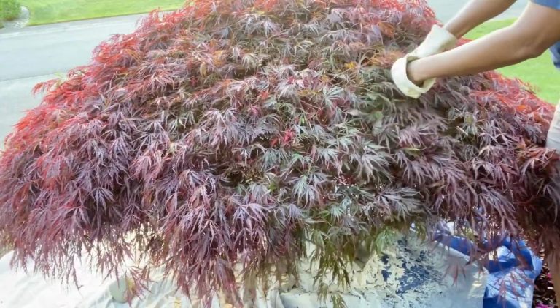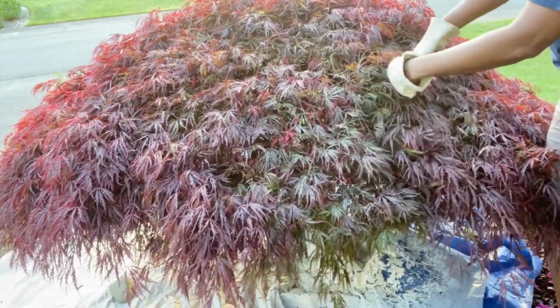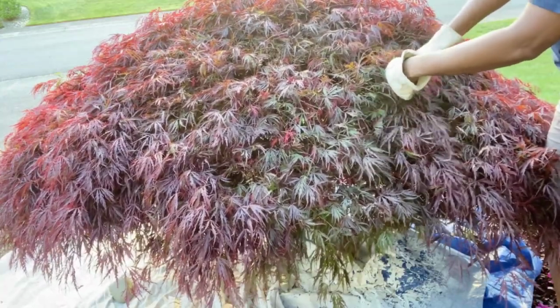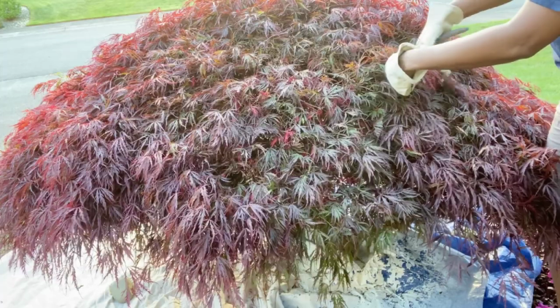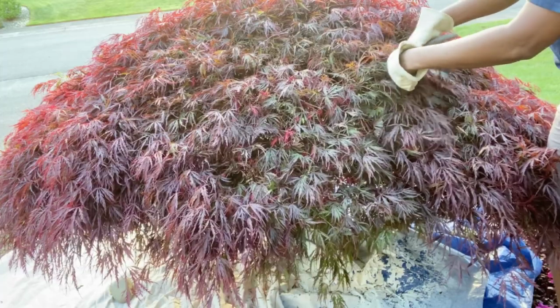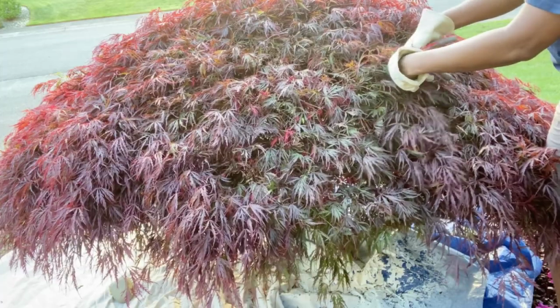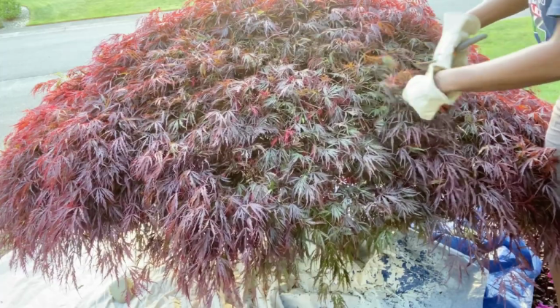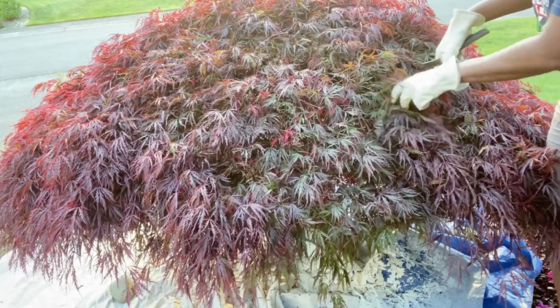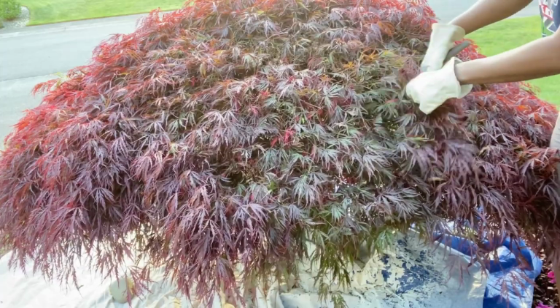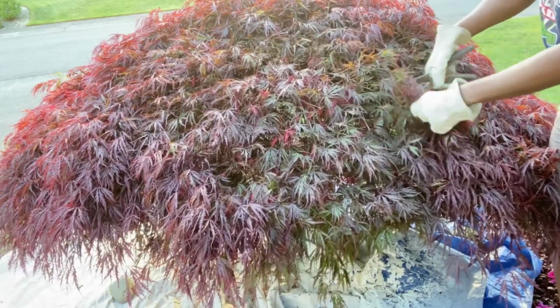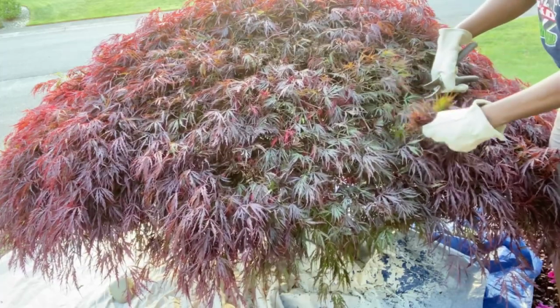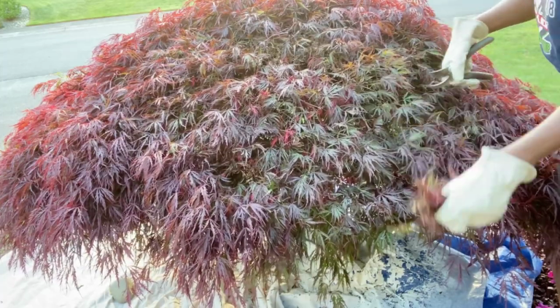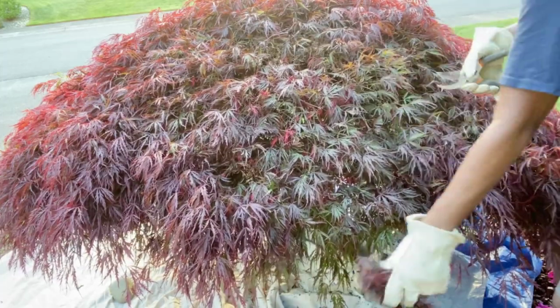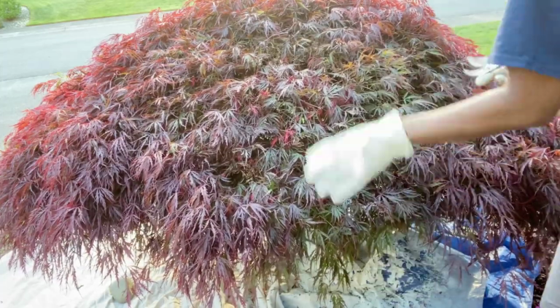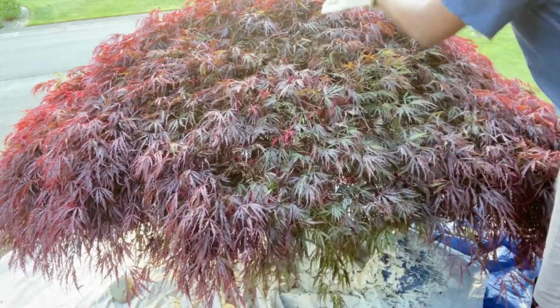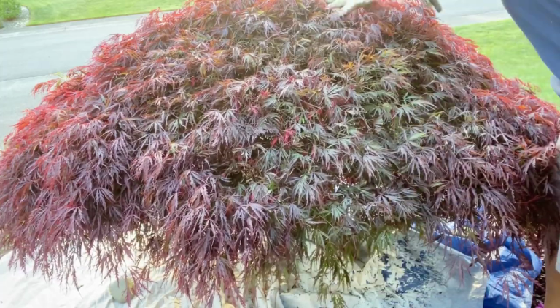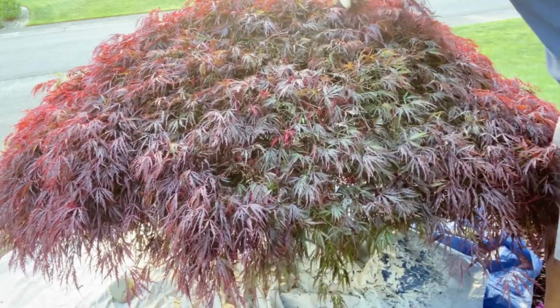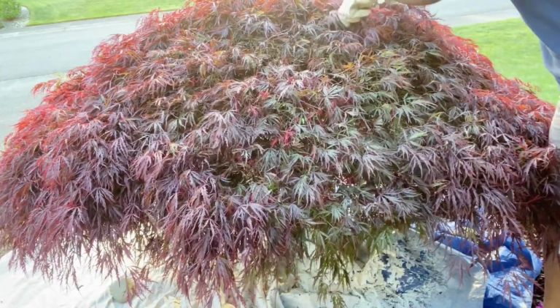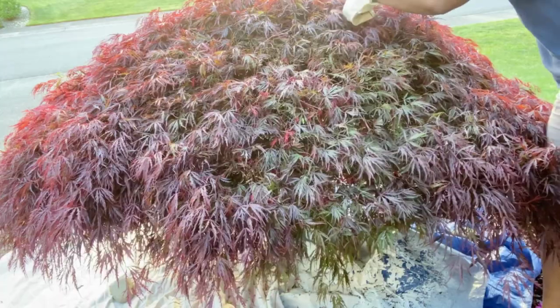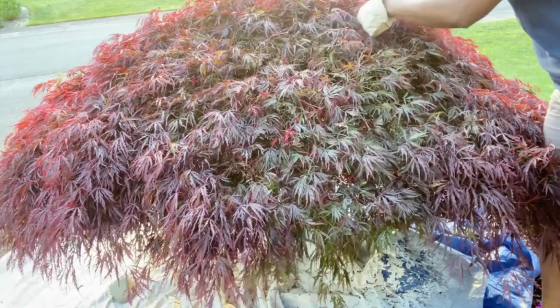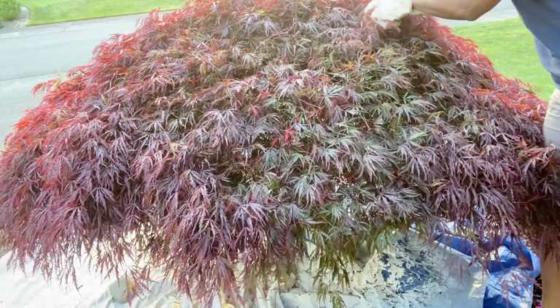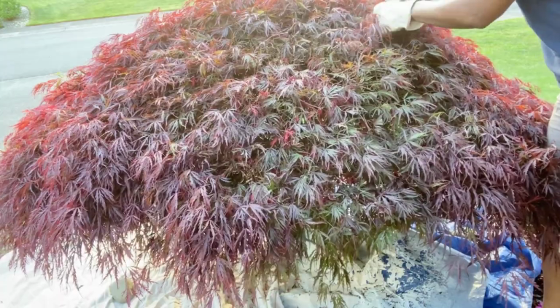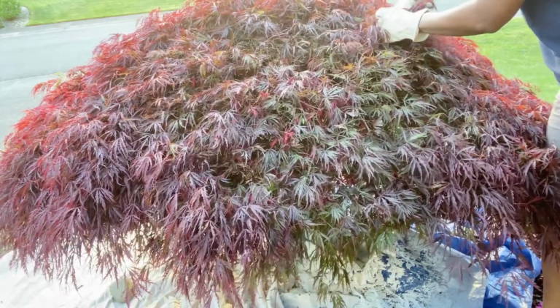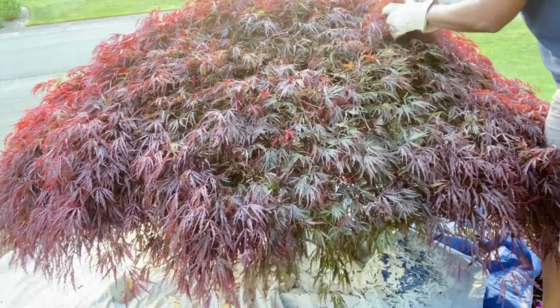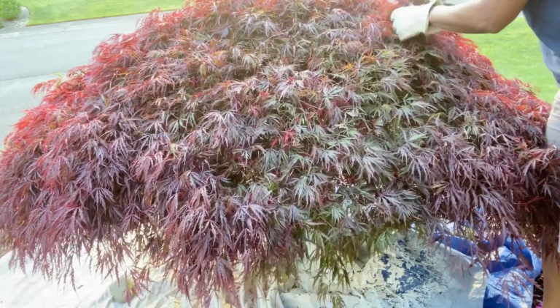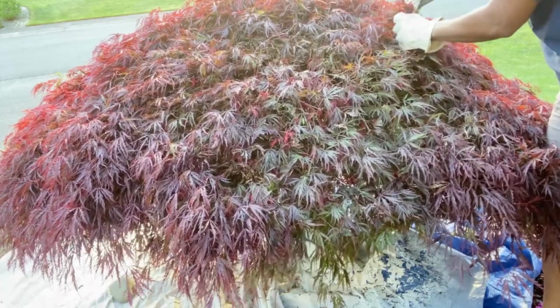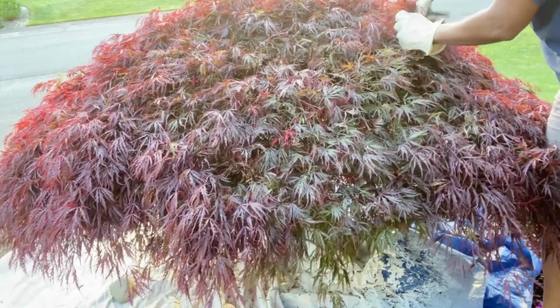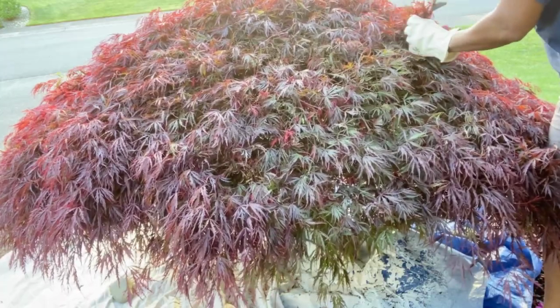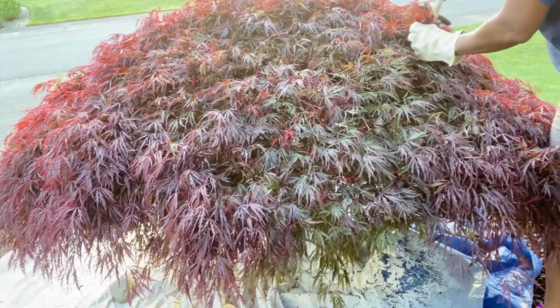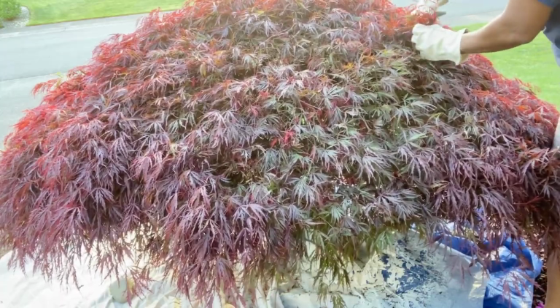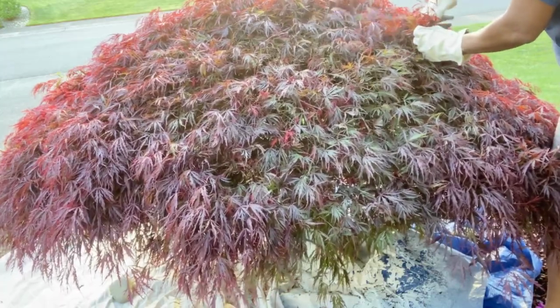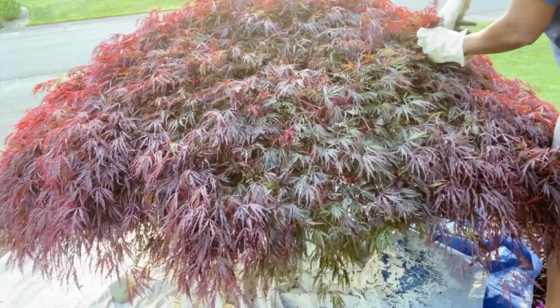We are closer to the summertime timeframe, so I feel like it's a safe time to take care of this. Normally when I do it at this time it works out just fine, so I'm assuming this time will be just as great.